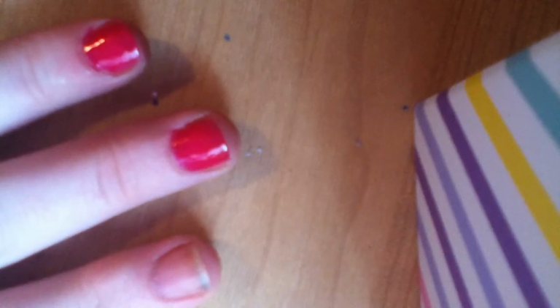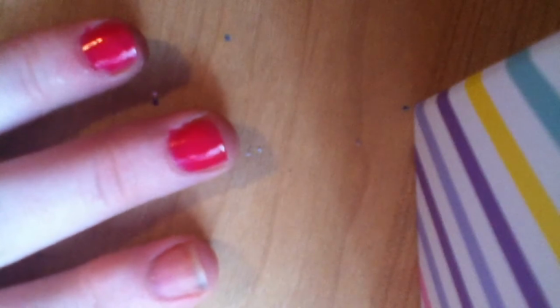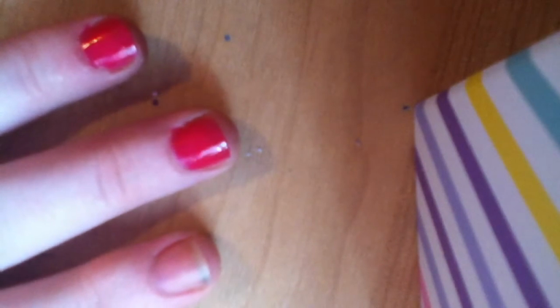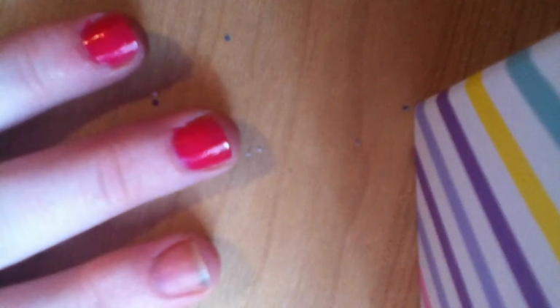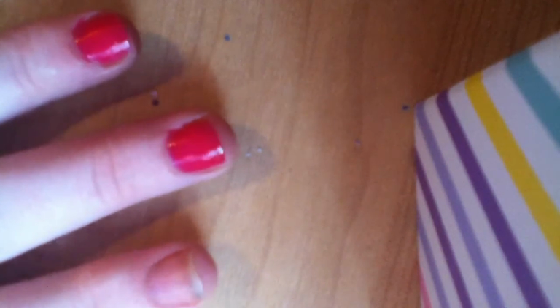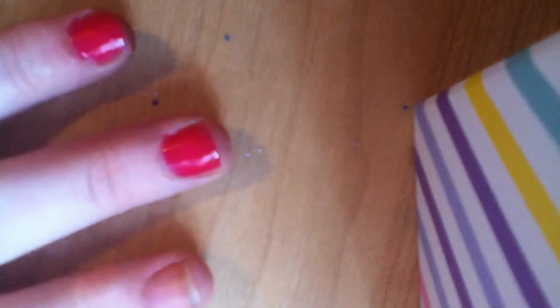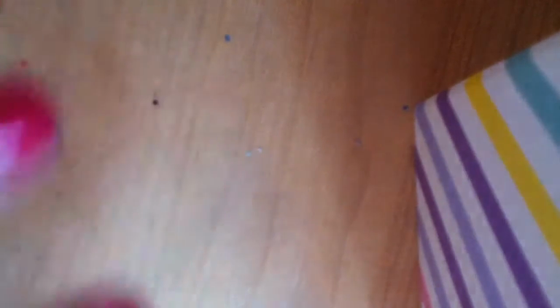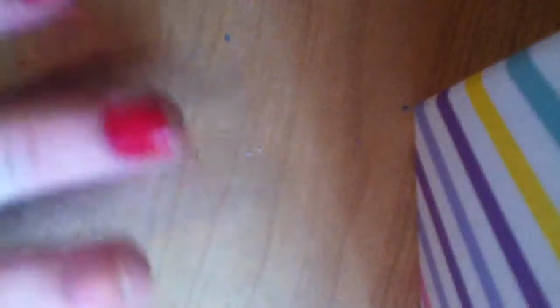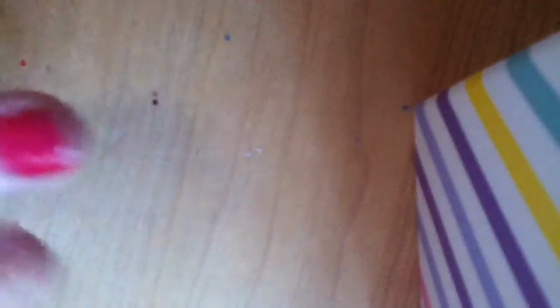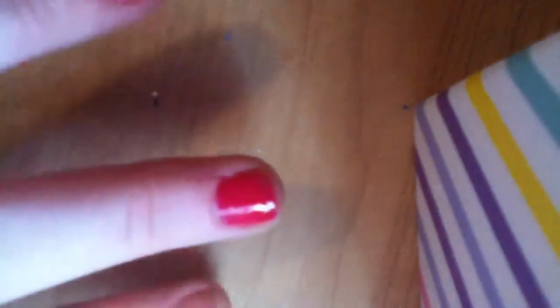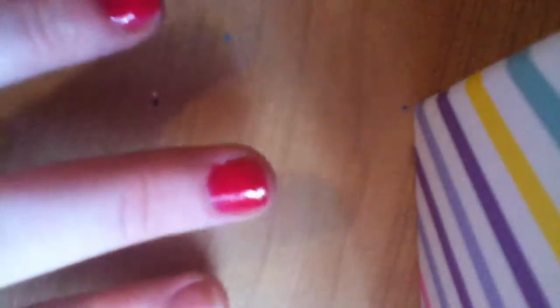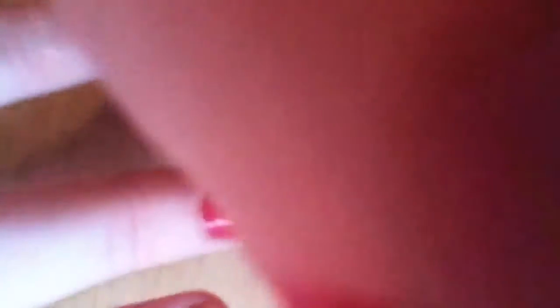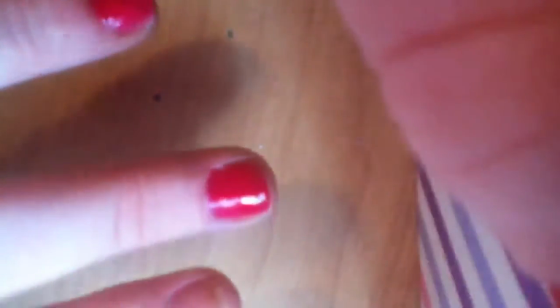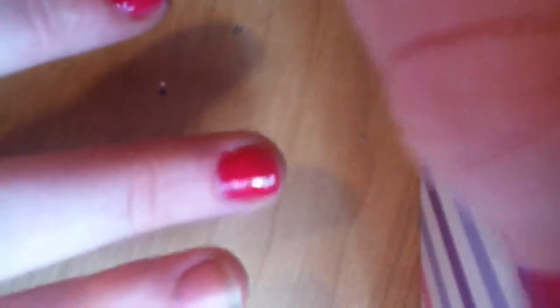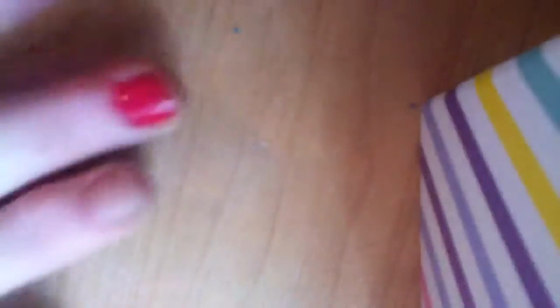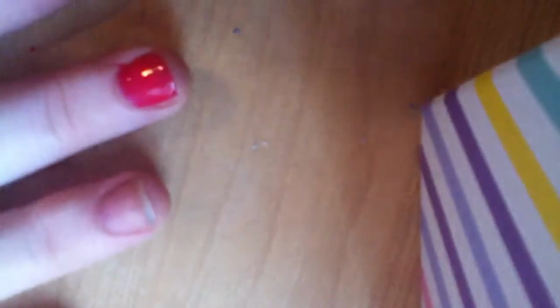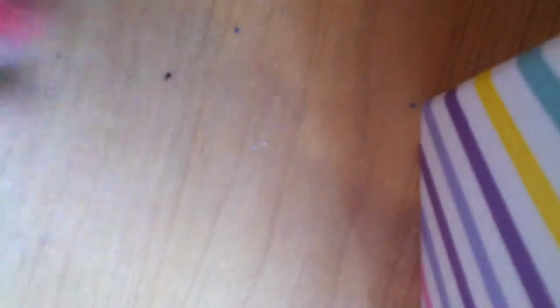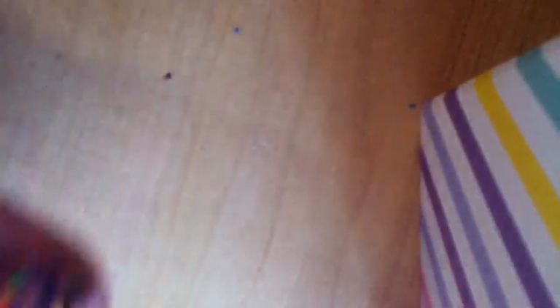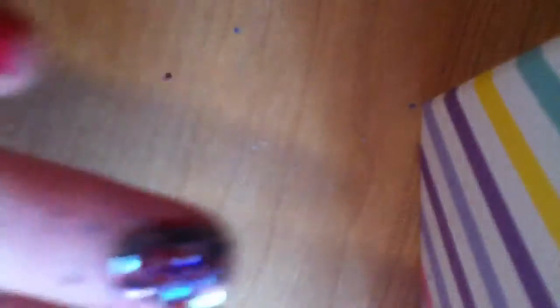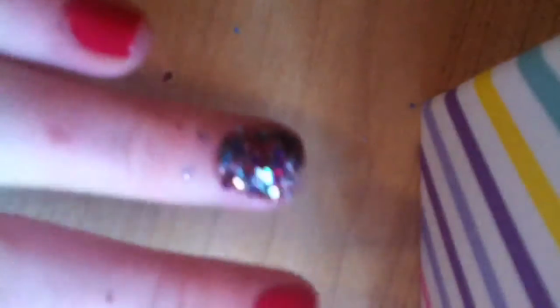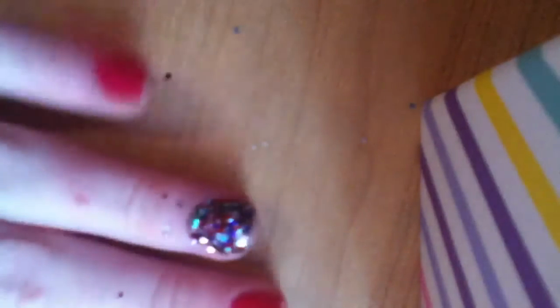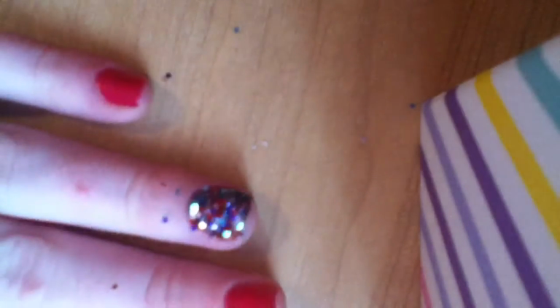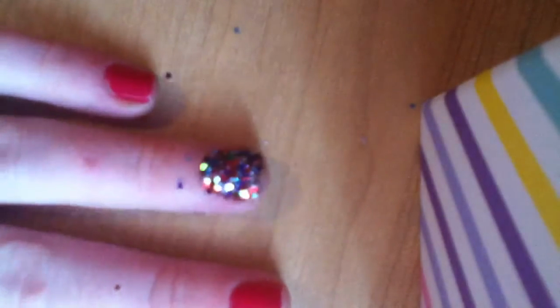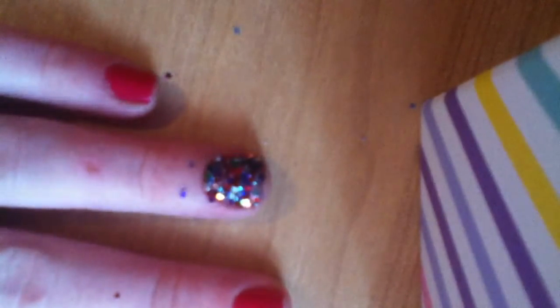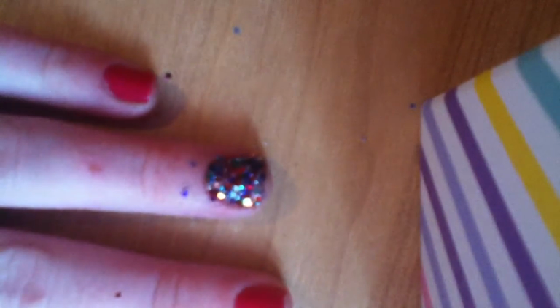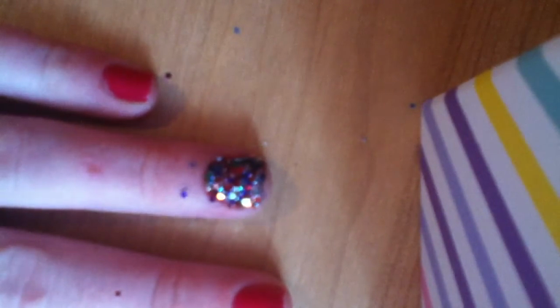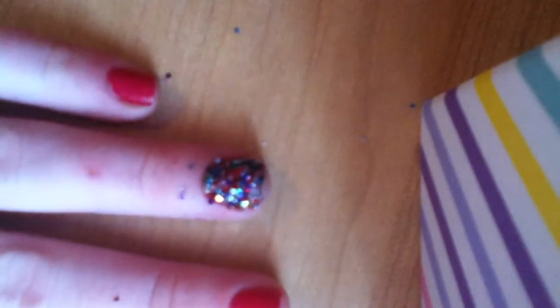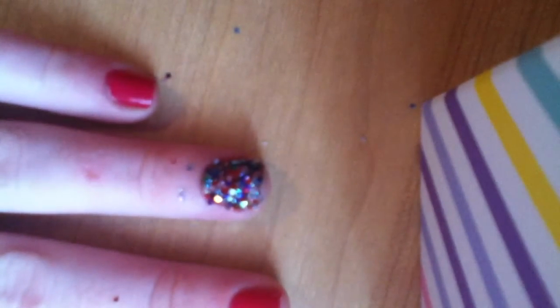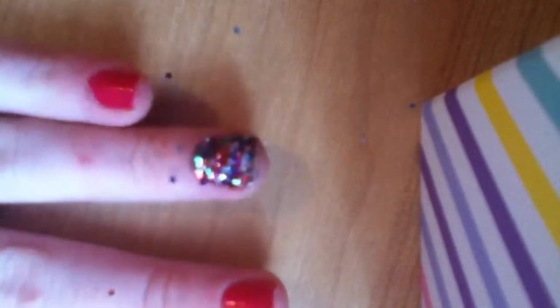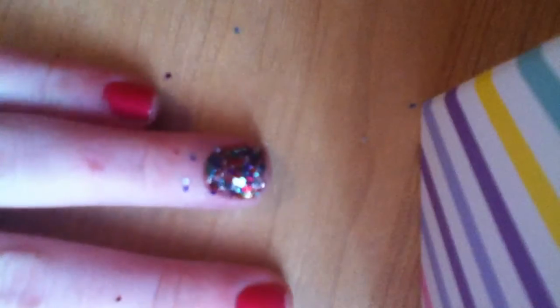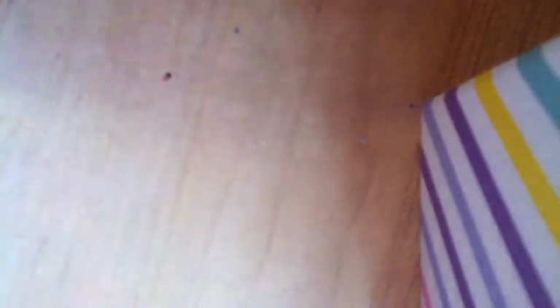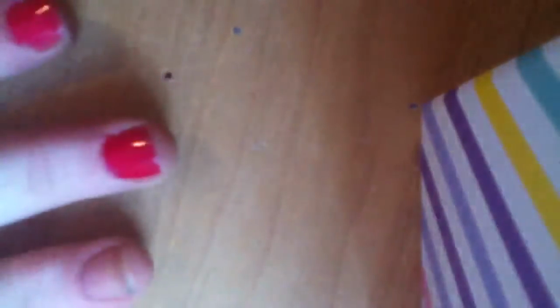Hey guys, so this is going to be a very quick nail tutorial. Right now you're looking at my hand — as you can see, these are my nails. I'm going to be showing you how to get this glitter nail right here. Let me see if I can kind of focus. There we go. Okay, that's what it looks like. I'm going to show you how to get that.